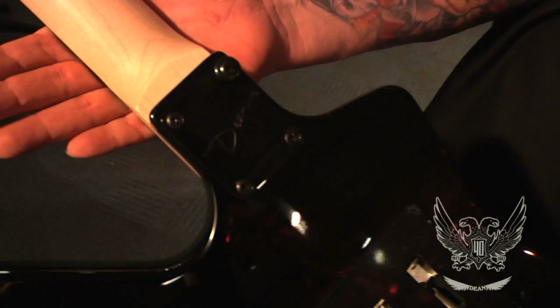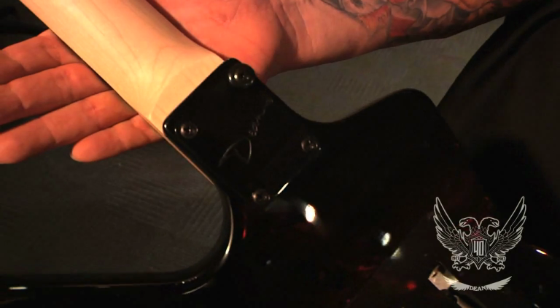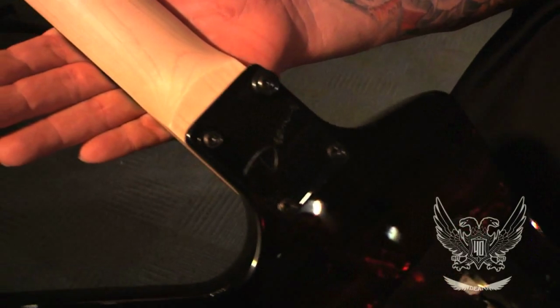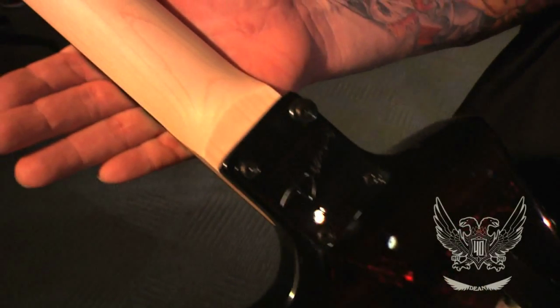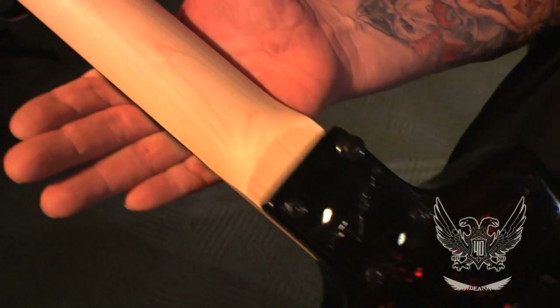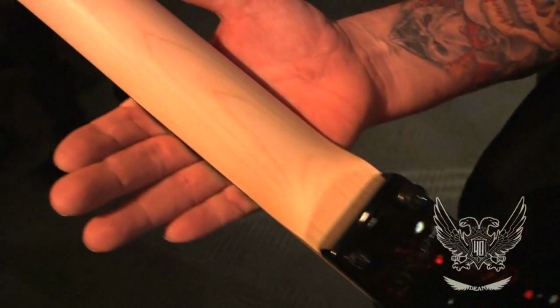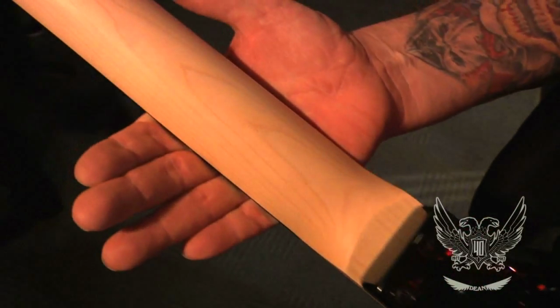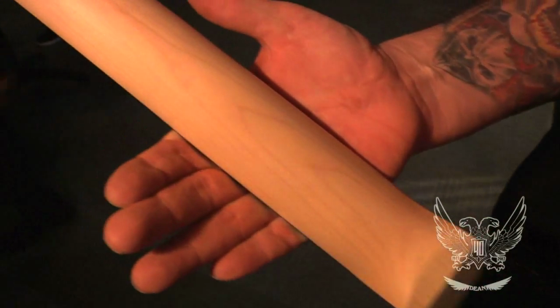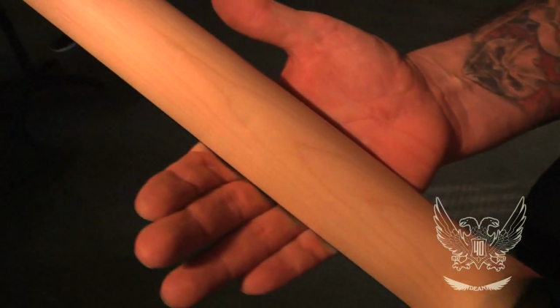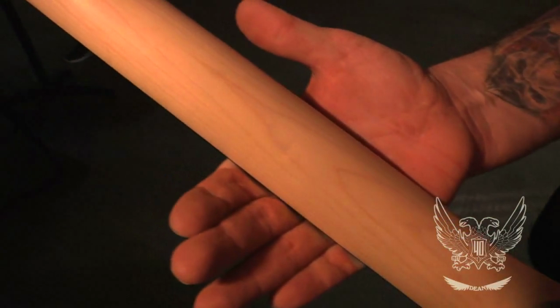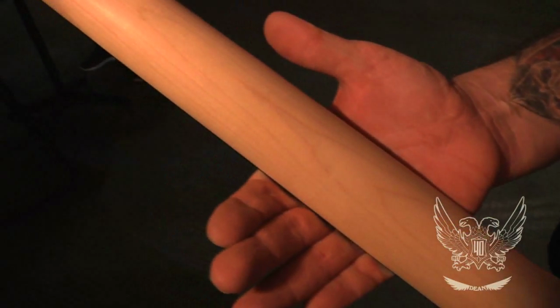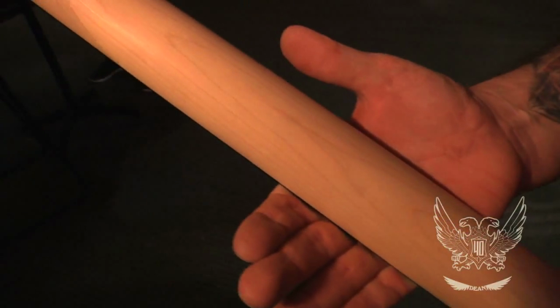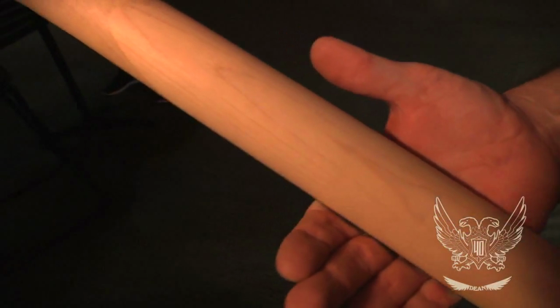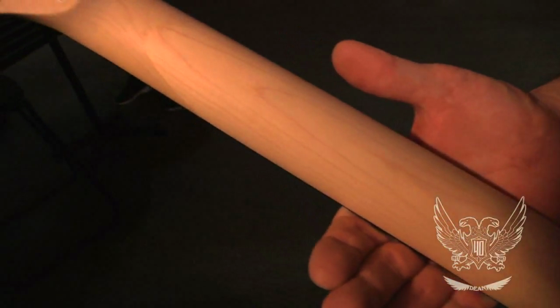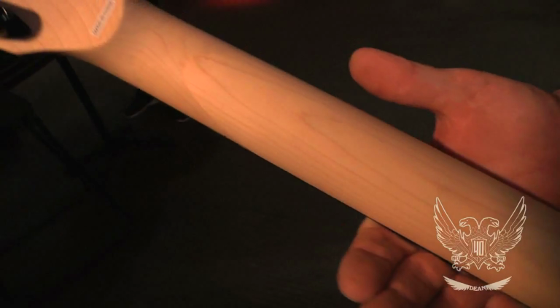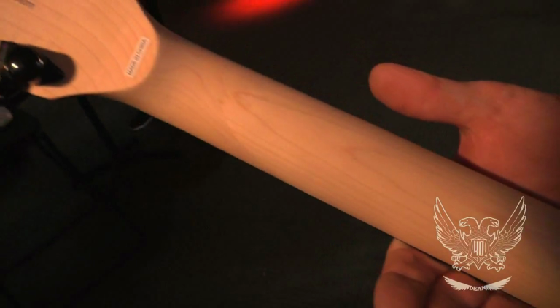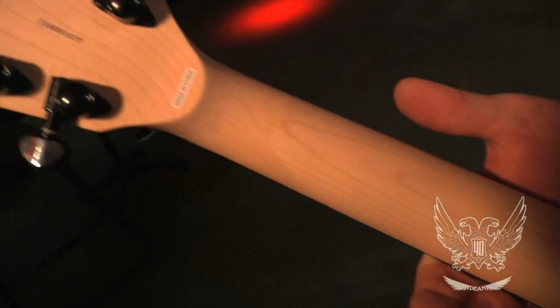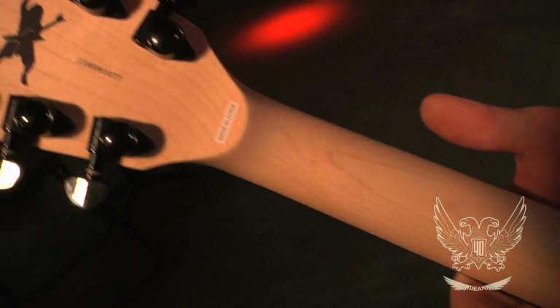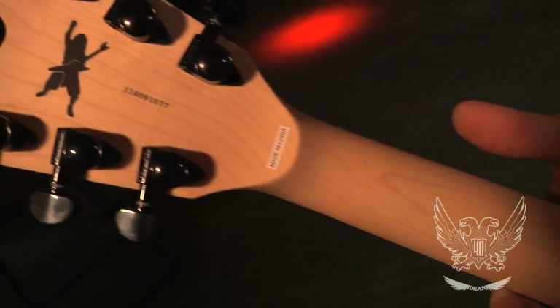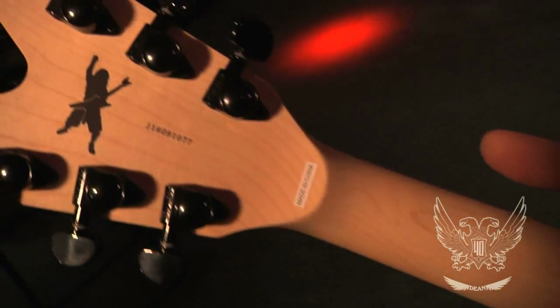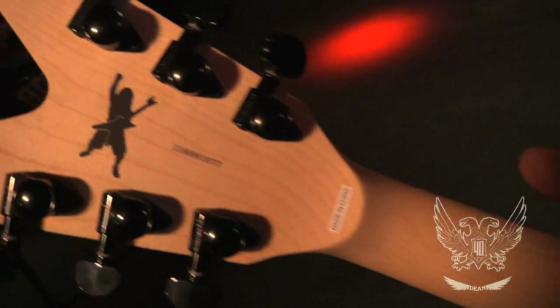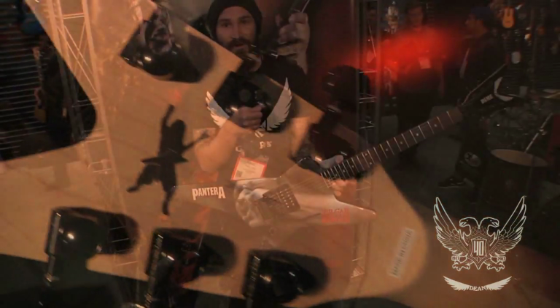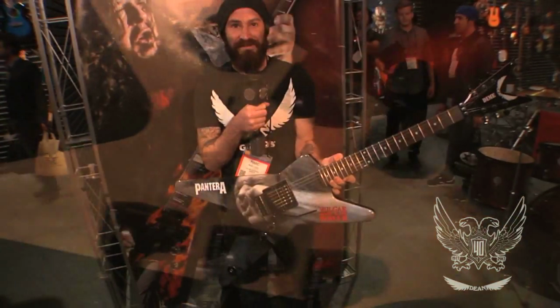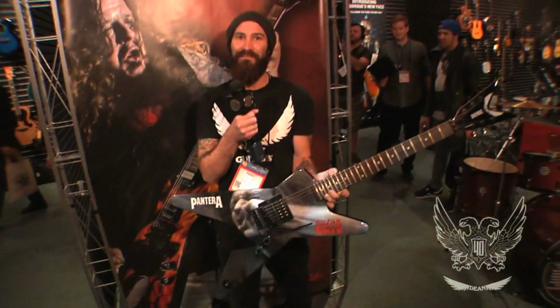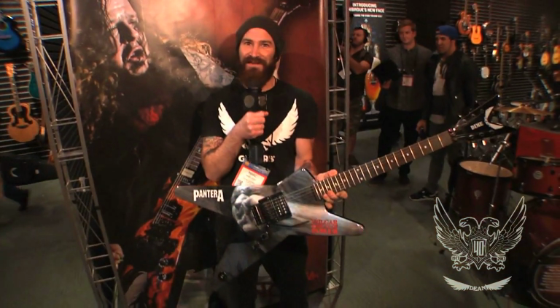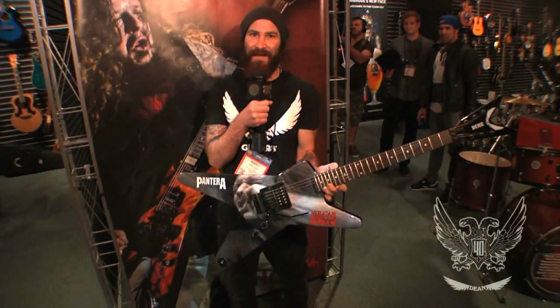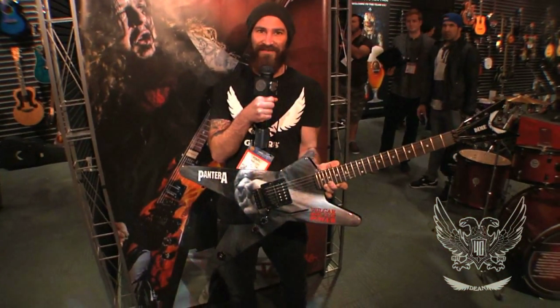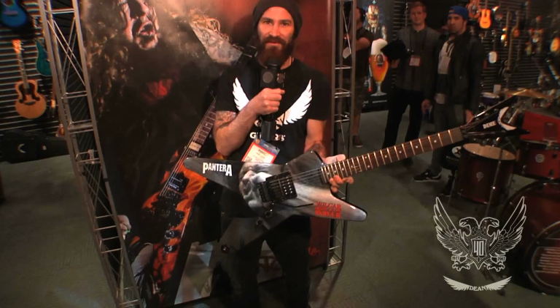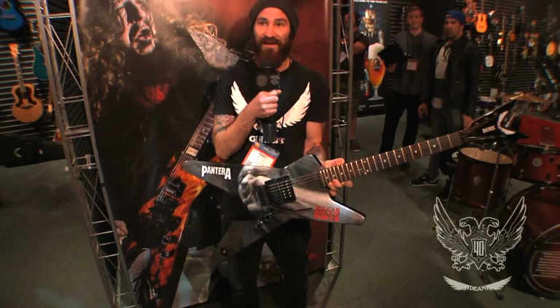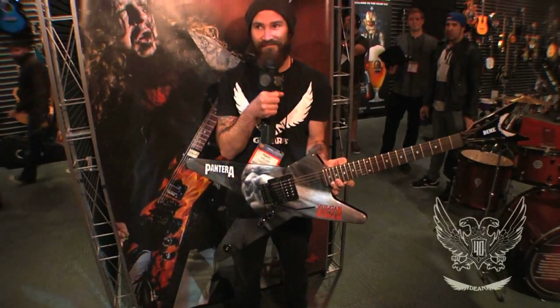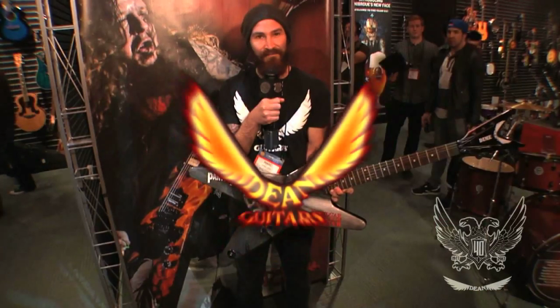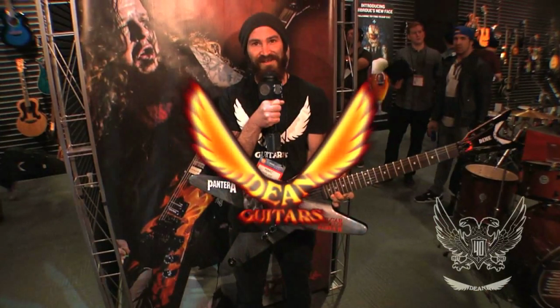It's a big thing for Pantera fans. 25 years of Vulgar Display — it was a huge album, and now you can own the guitar to match the artwork. This has been Mark. Thanks for stopping by the Dean booth, NAMM 2017.